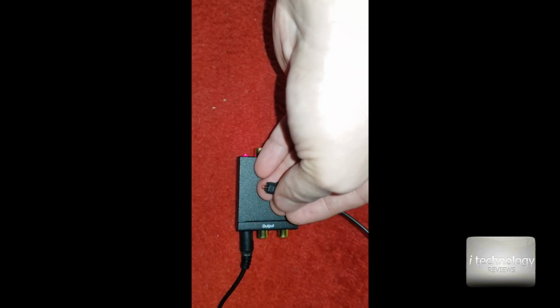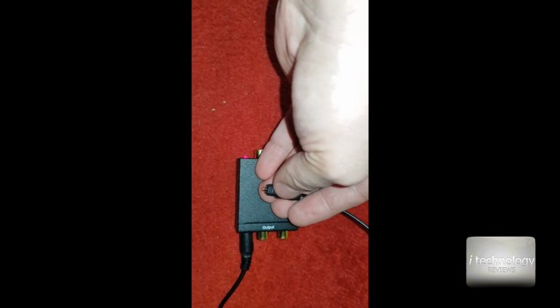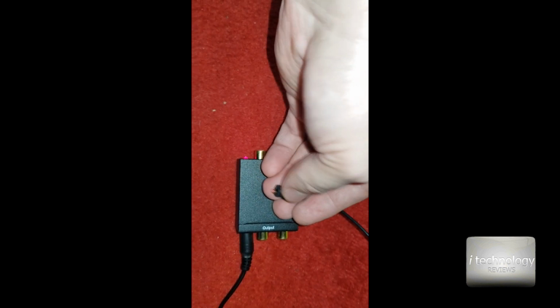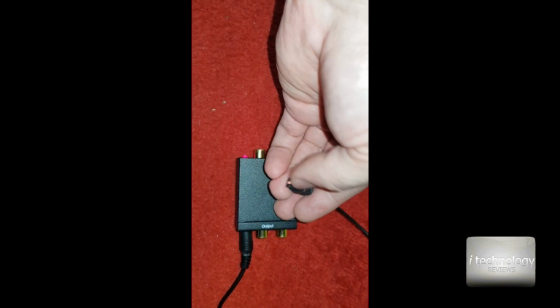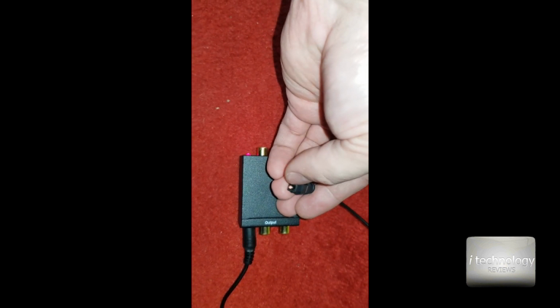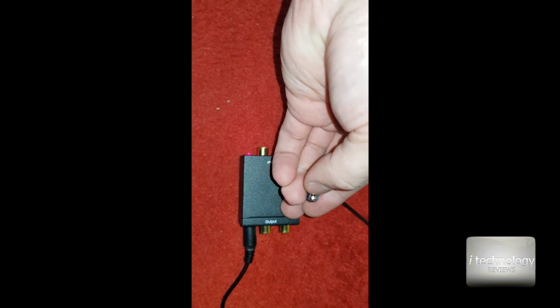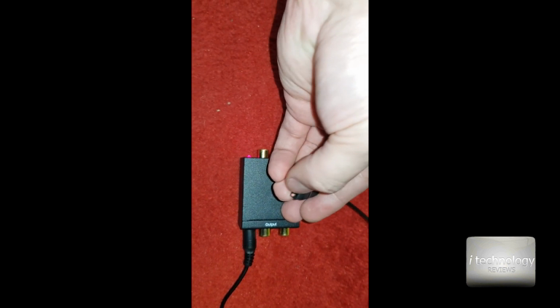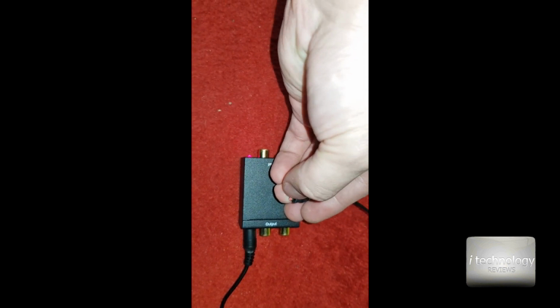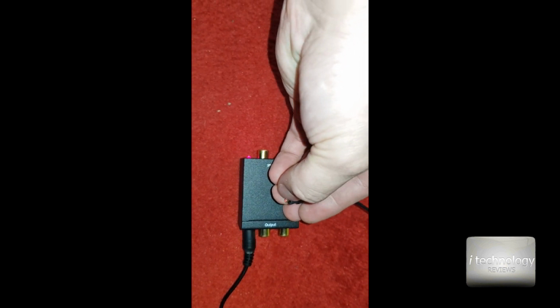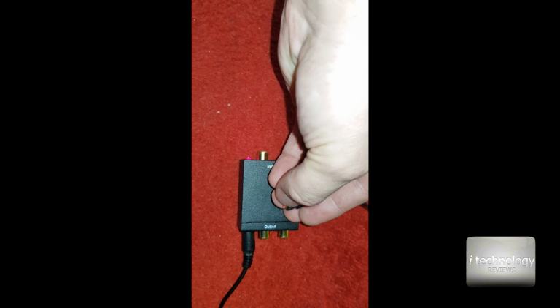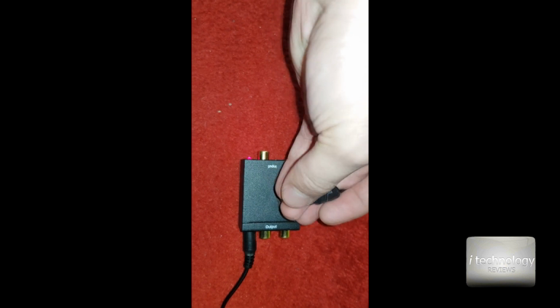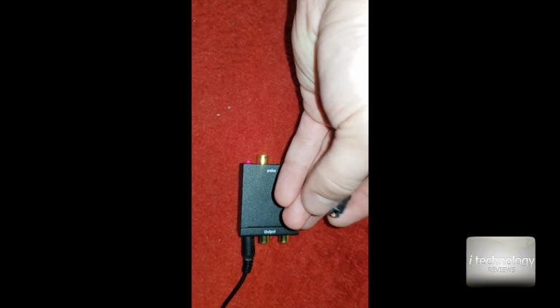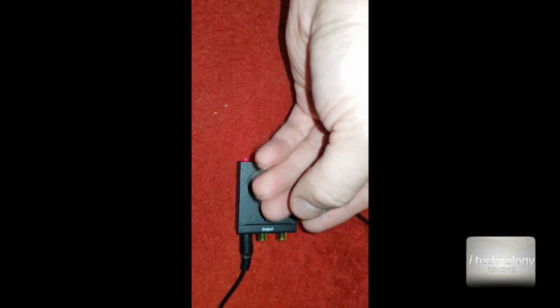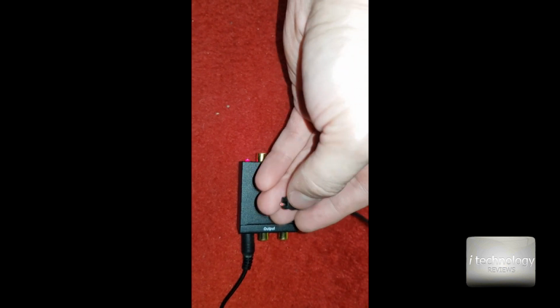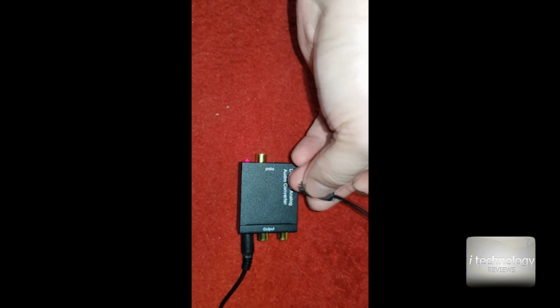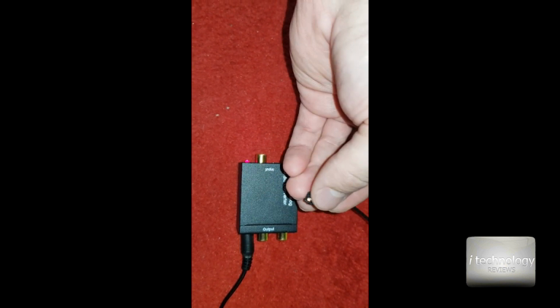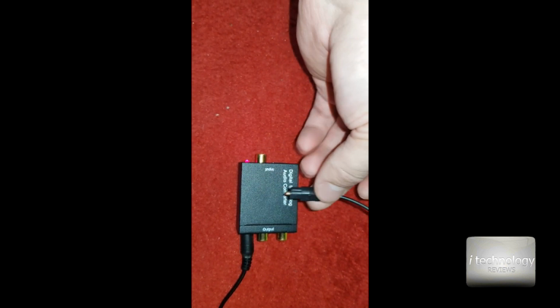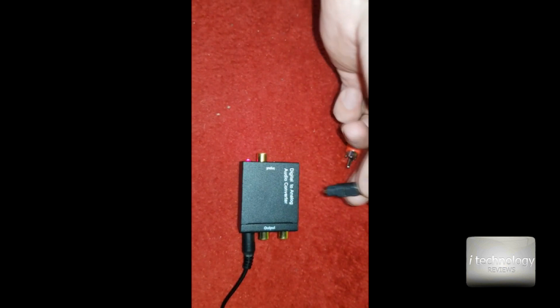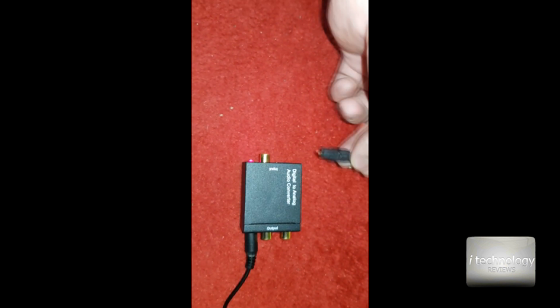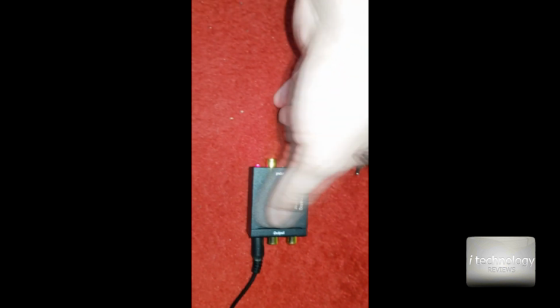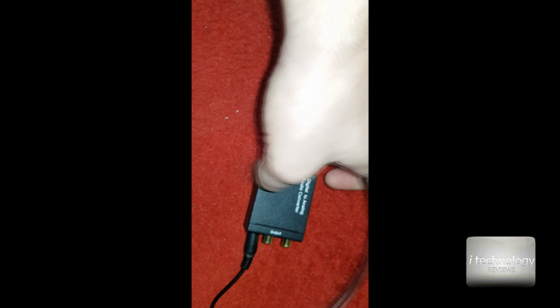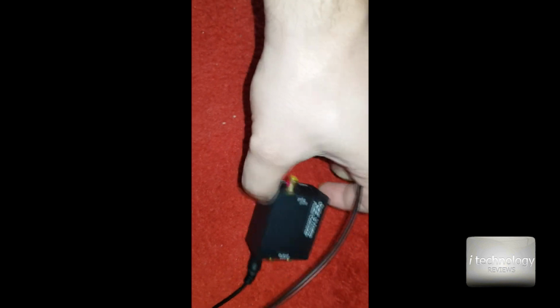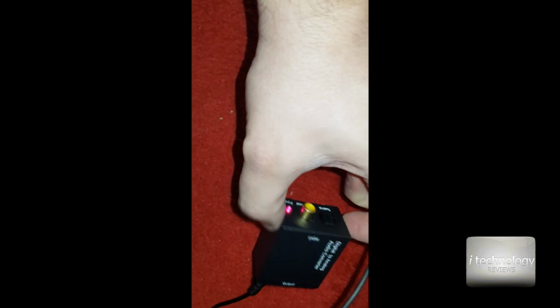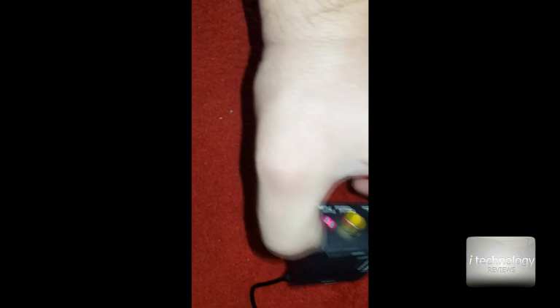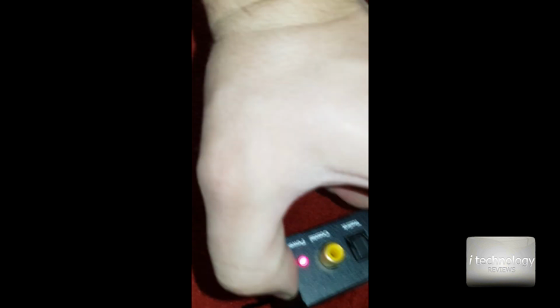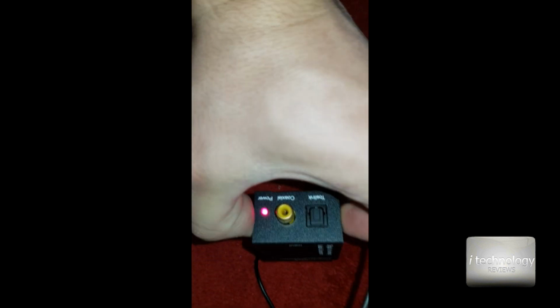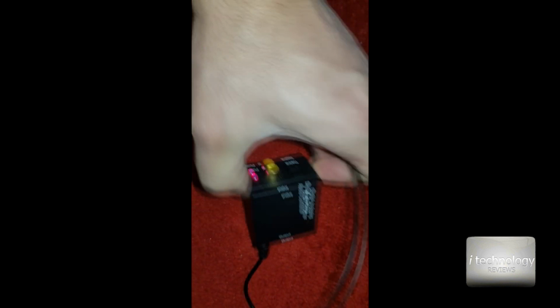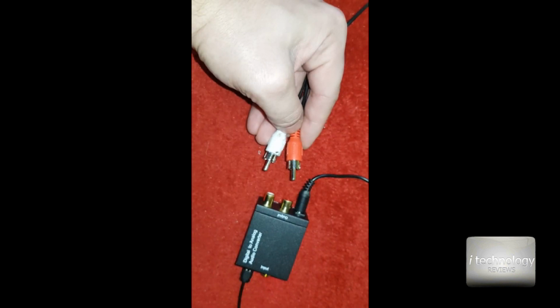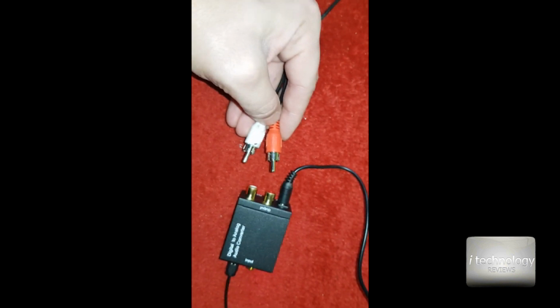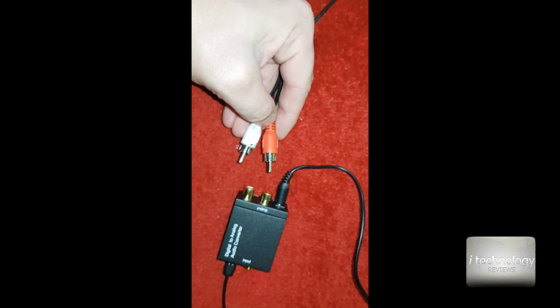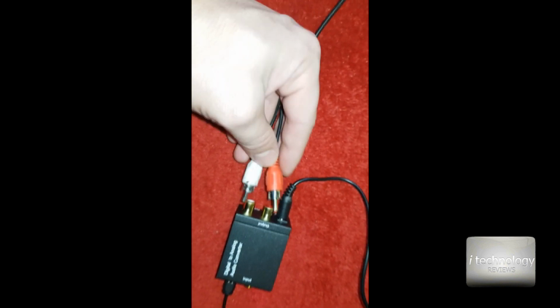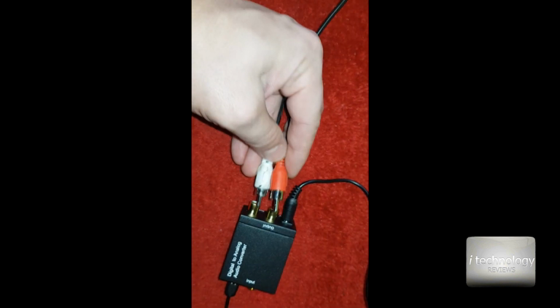After connection, you can see a red dot or red light in the center of the wire — this is the fiber optic fiber — and you can connect it directly here. After connecting the fiber optic cable,